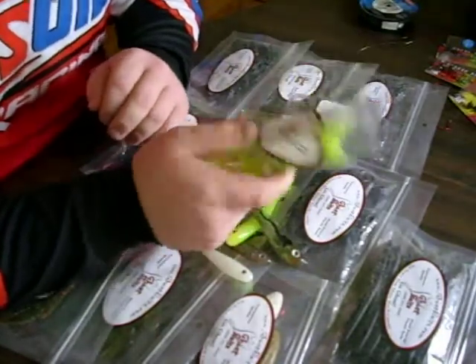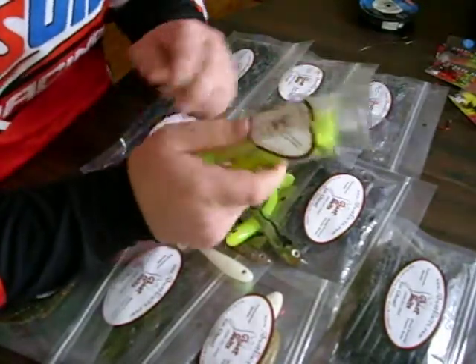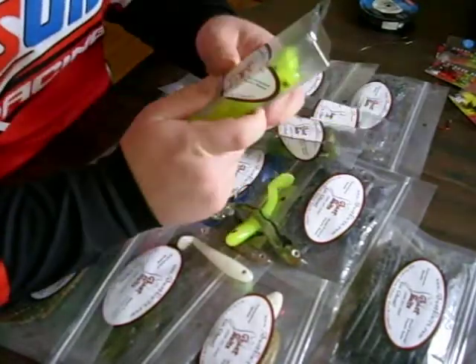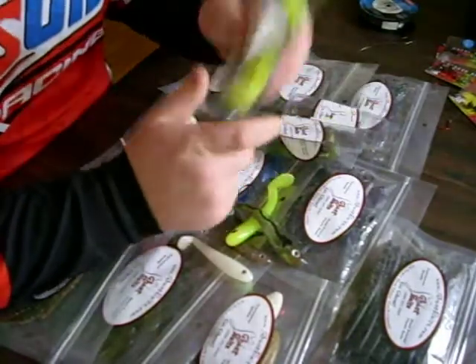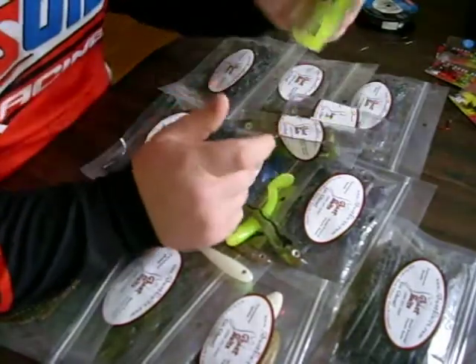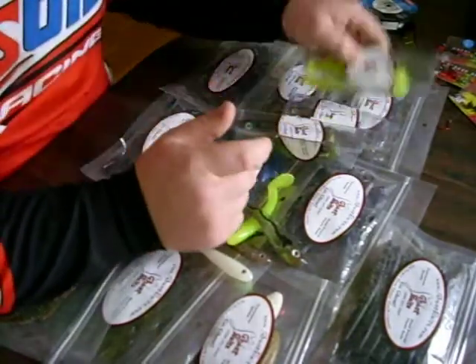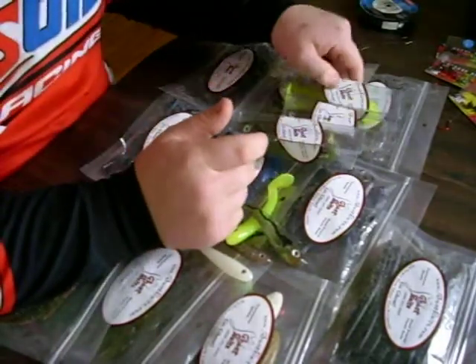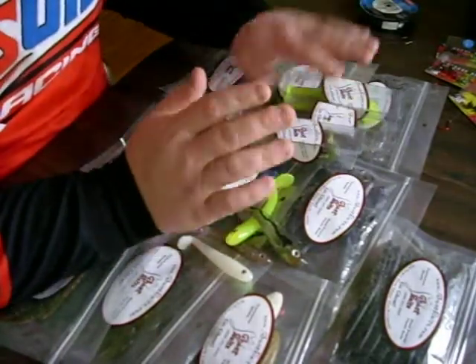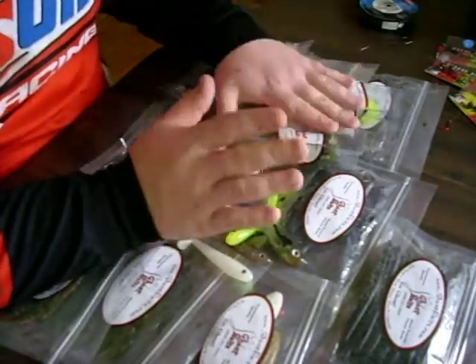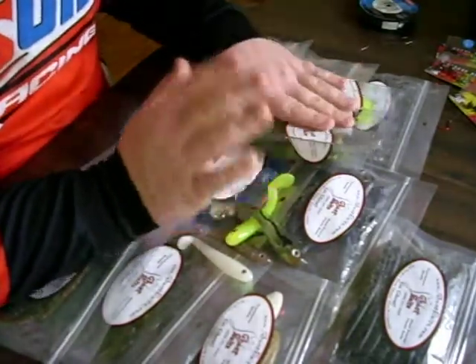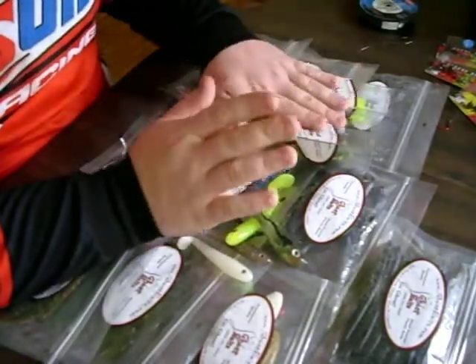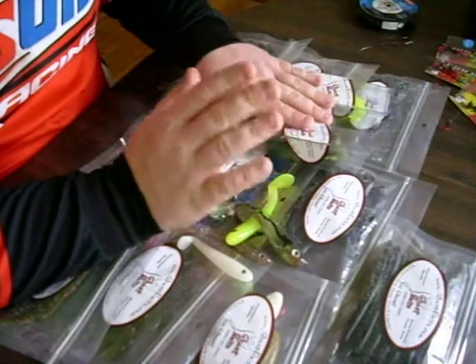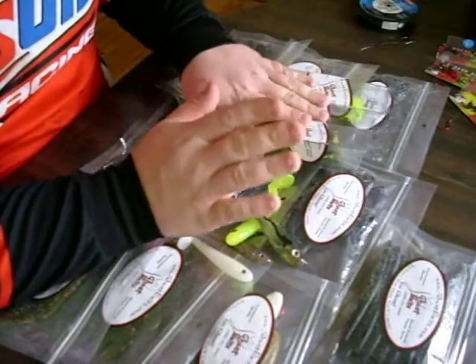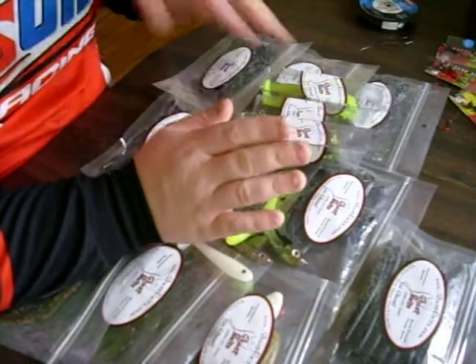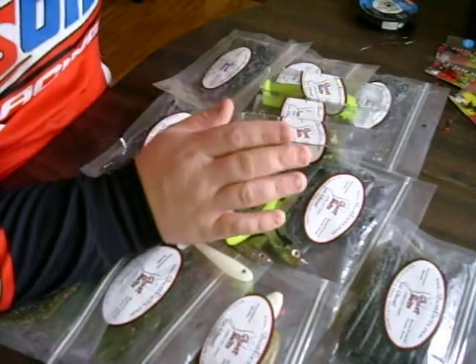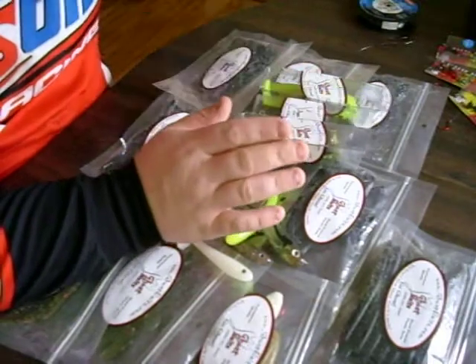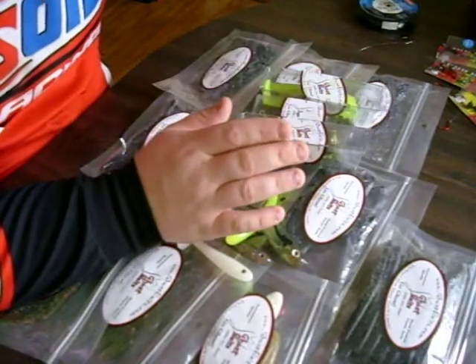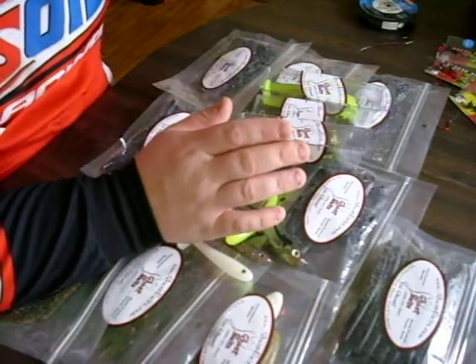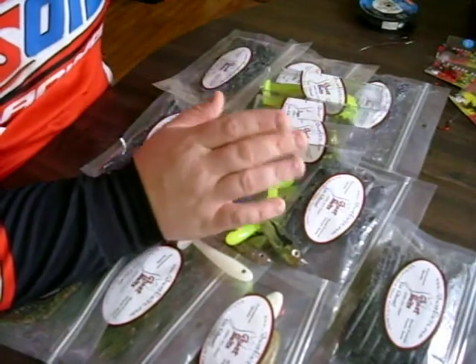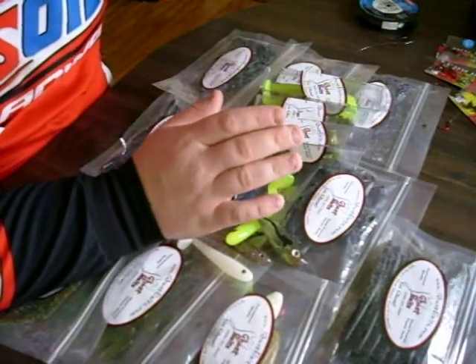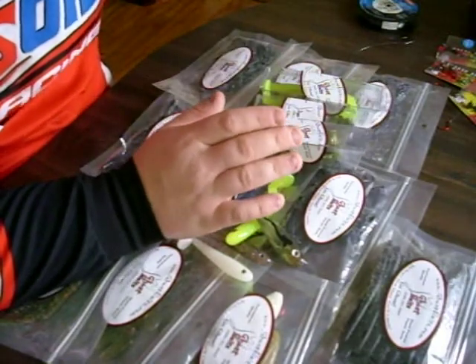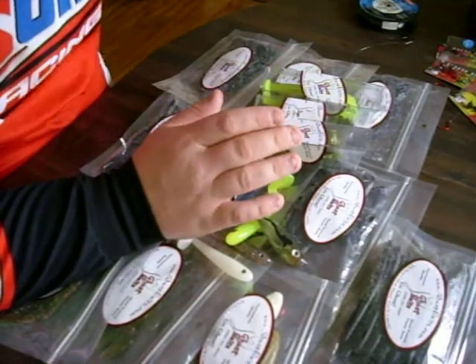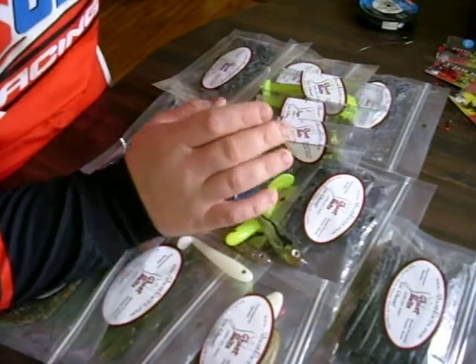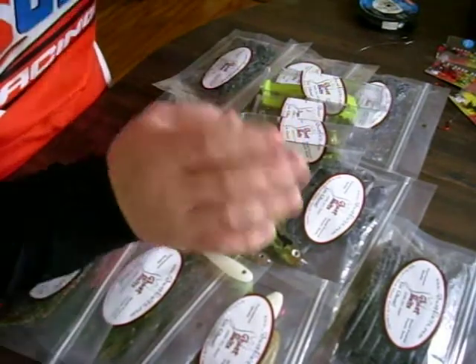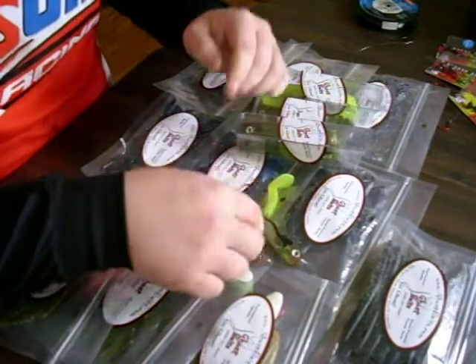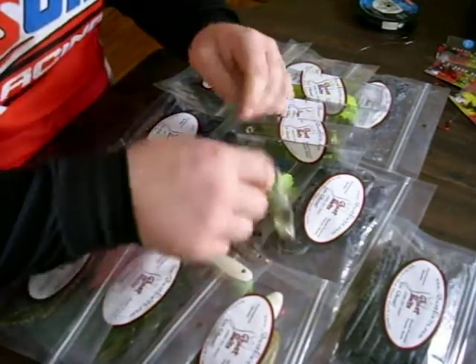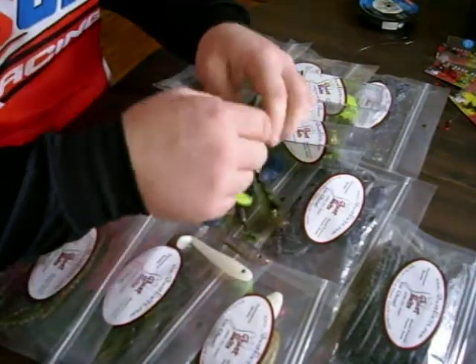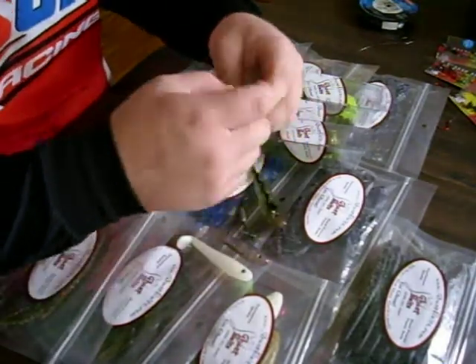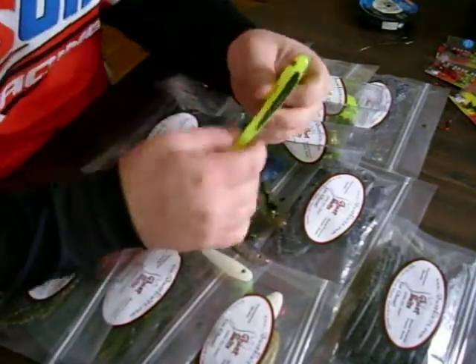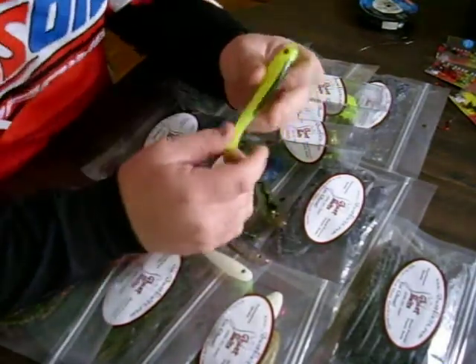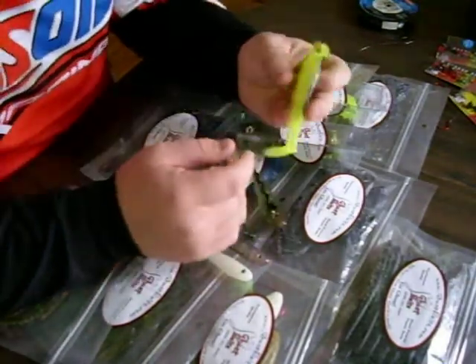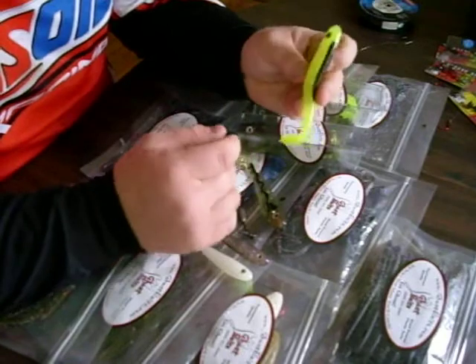They're real supple. They just float. They go through the water immaculately. There's nothing you can ask for more out of a swim bait.